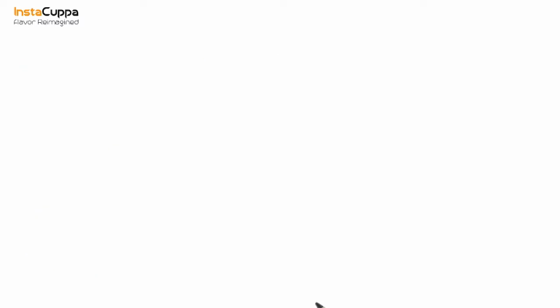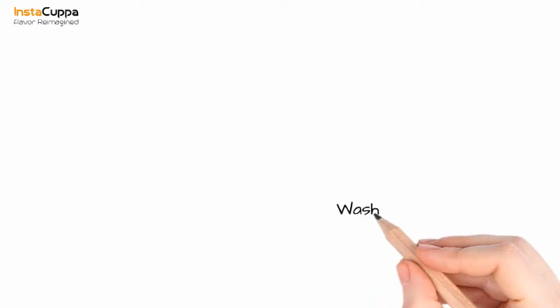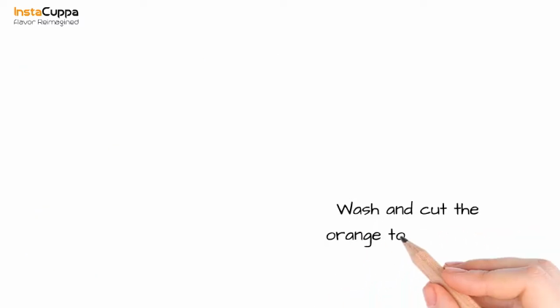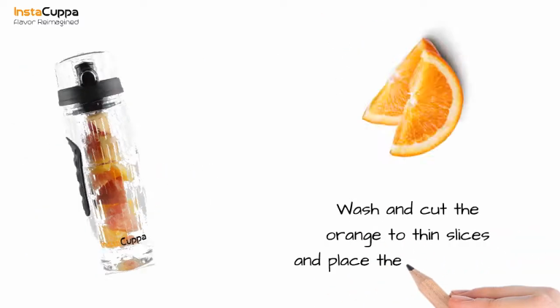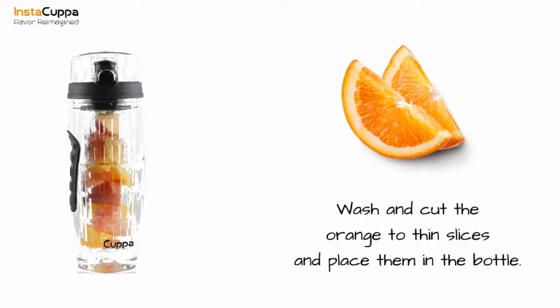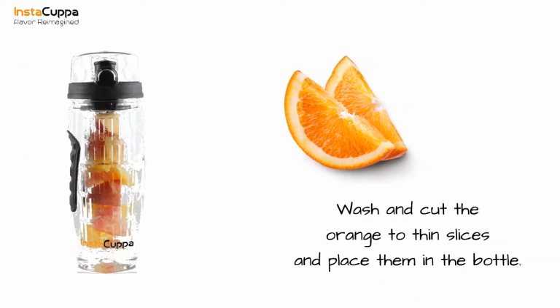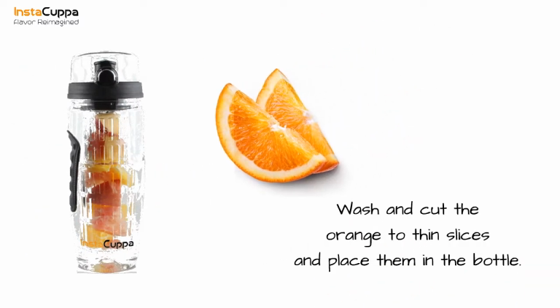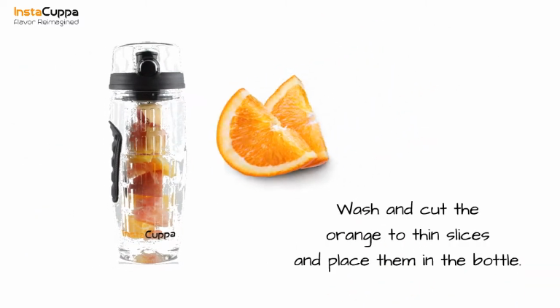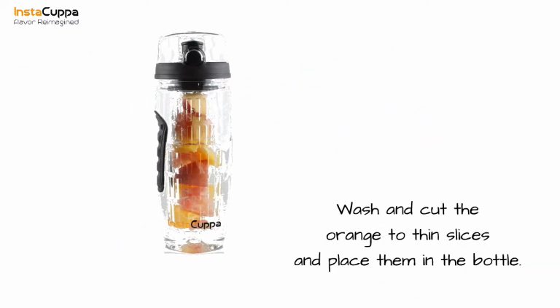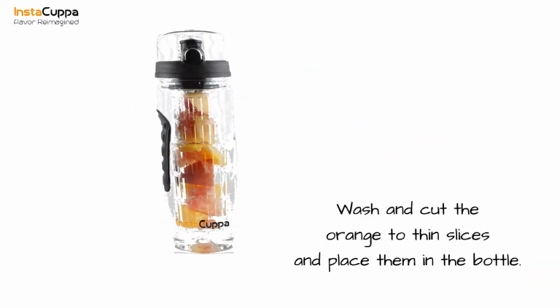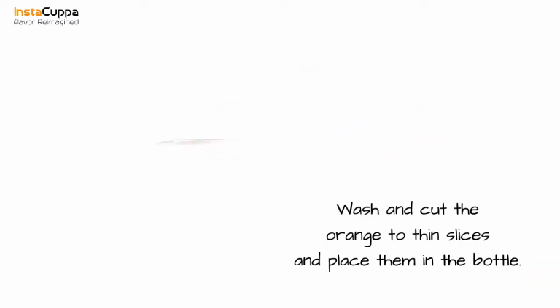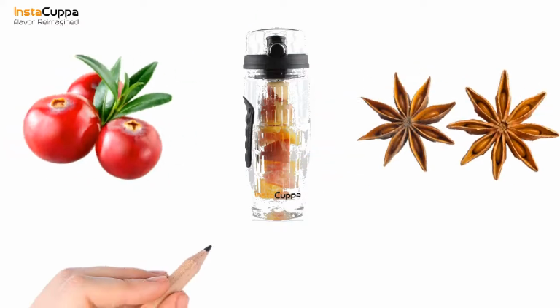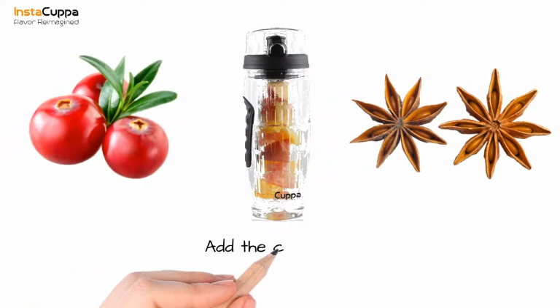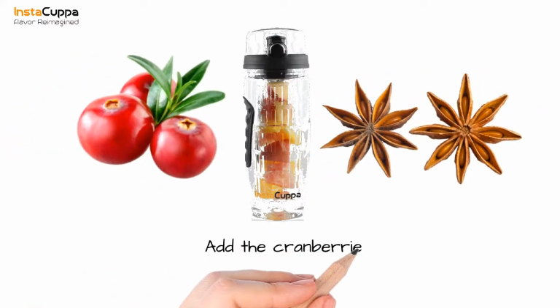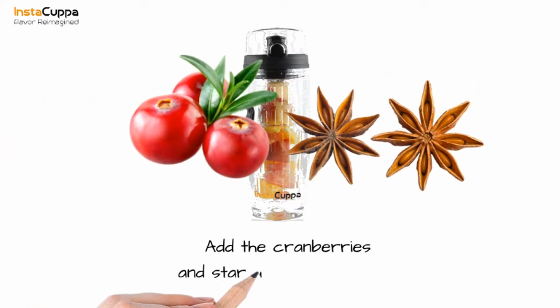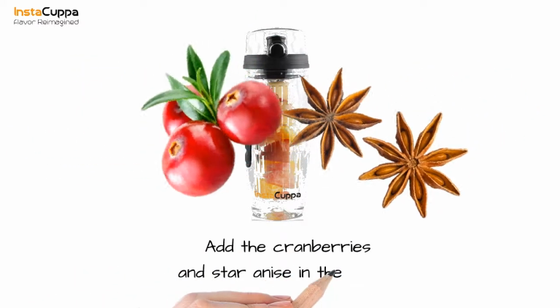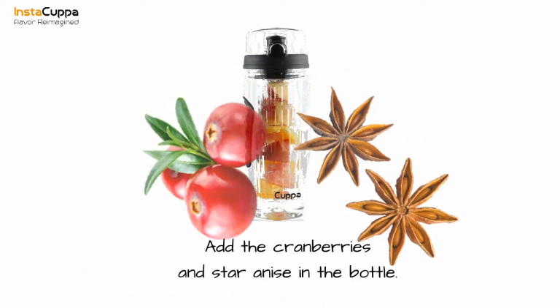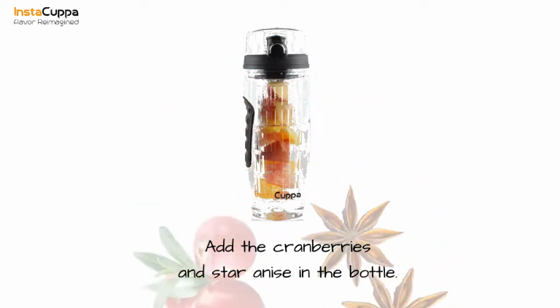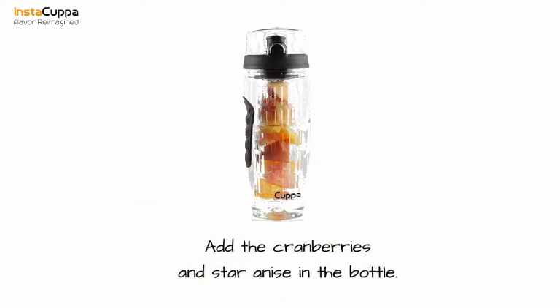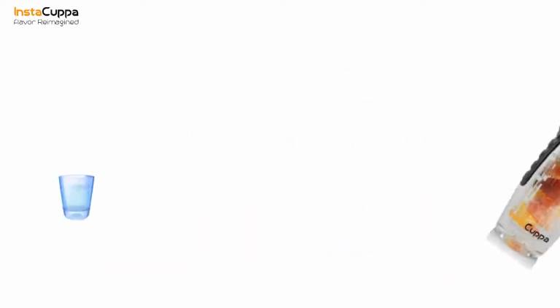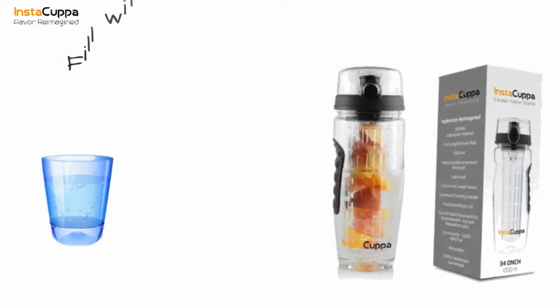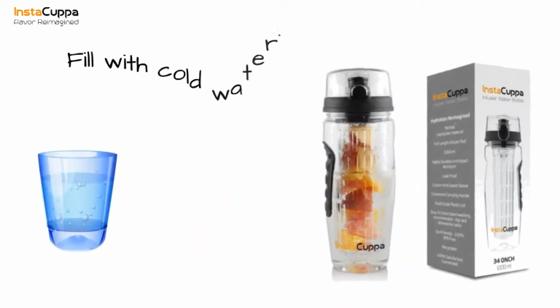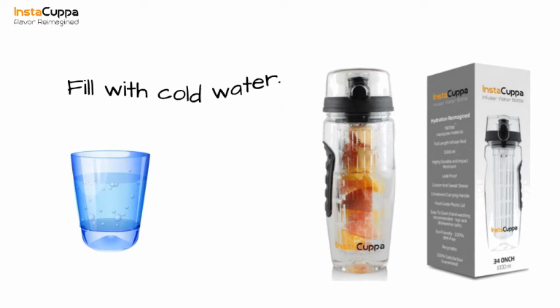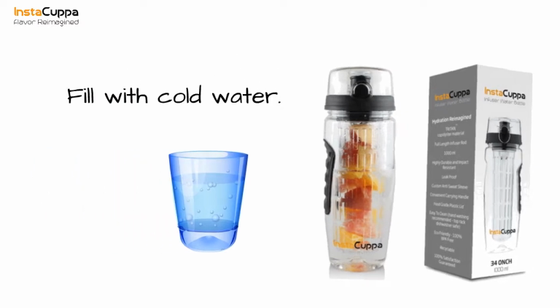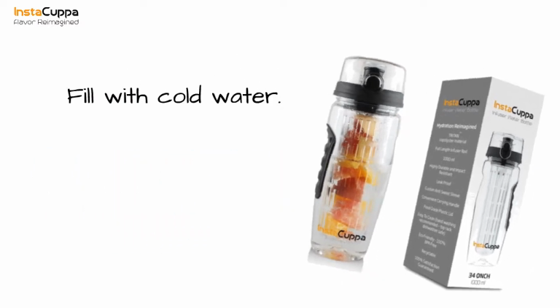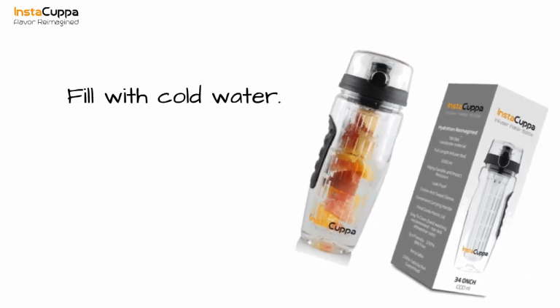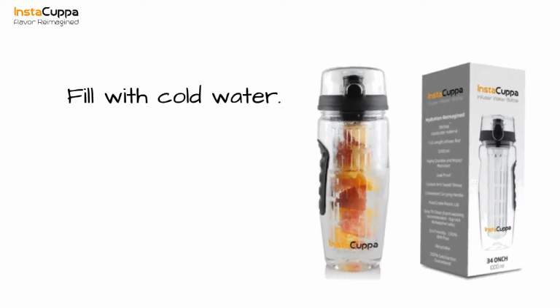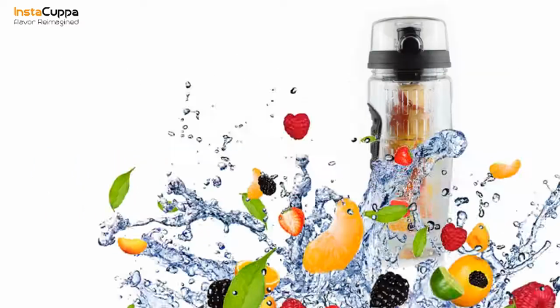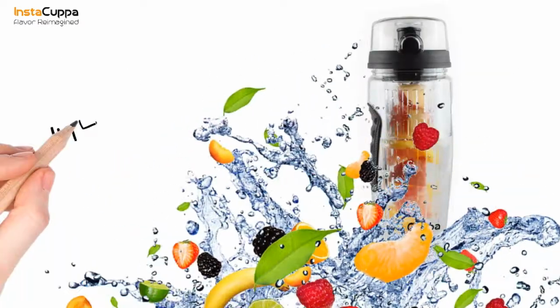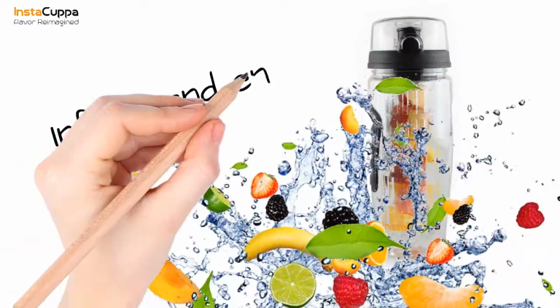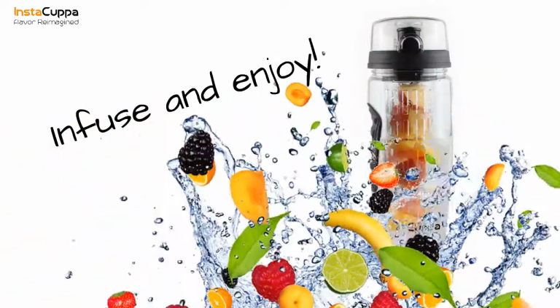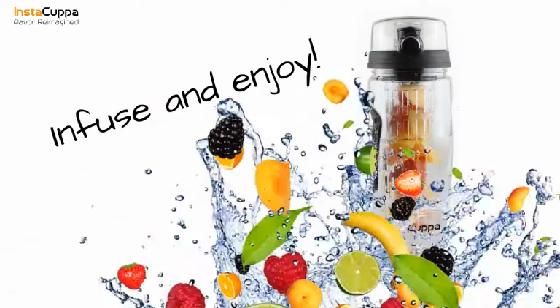Wash and cut the orange into thin slices and place them in the bottle. Add the cranberries and star anise, then fill the bottle with cold water. Infuse for a few hours and enjoy.